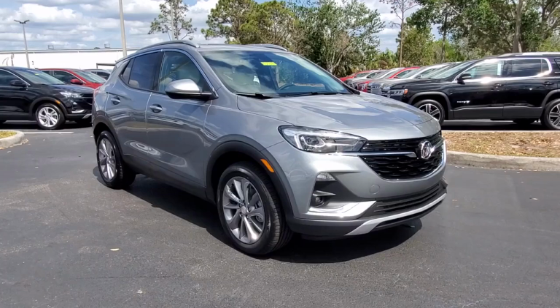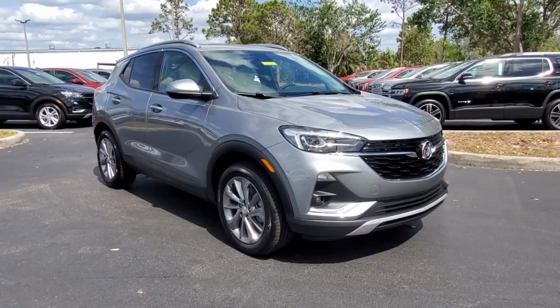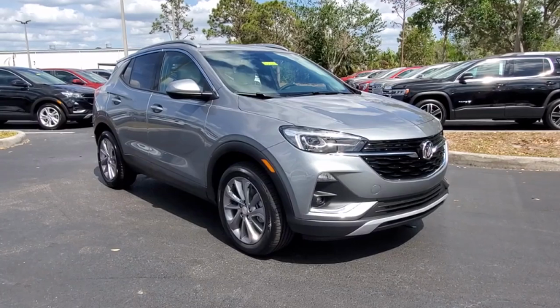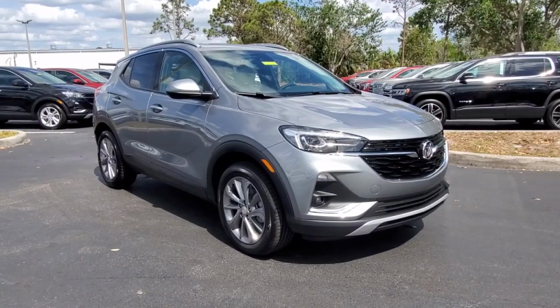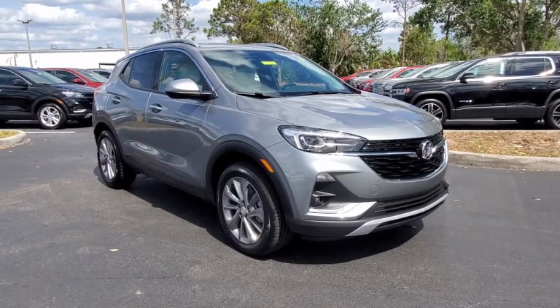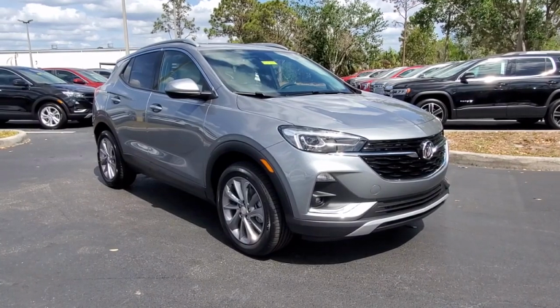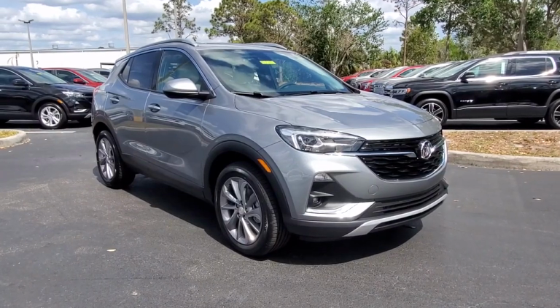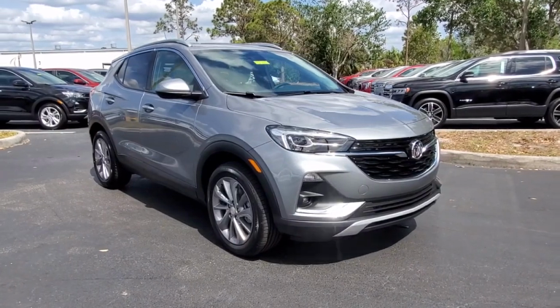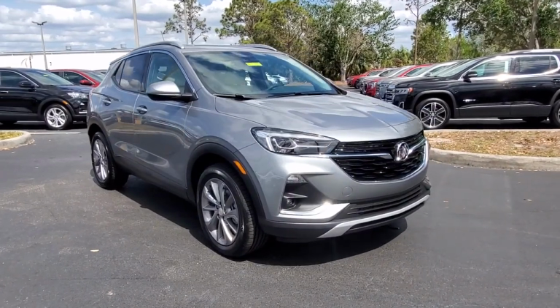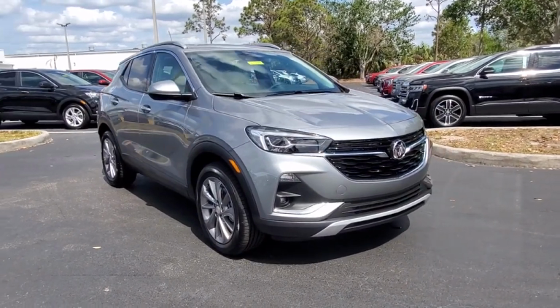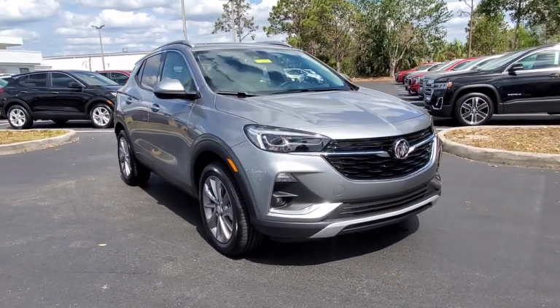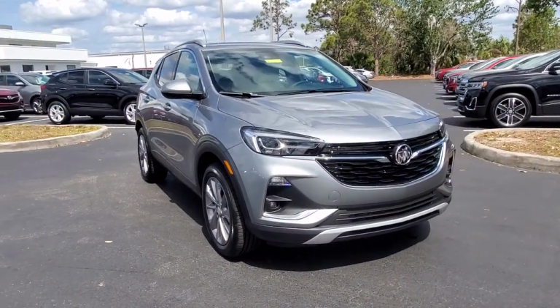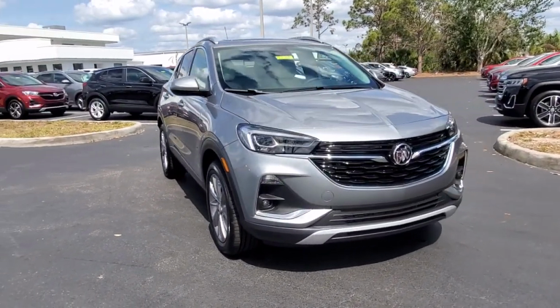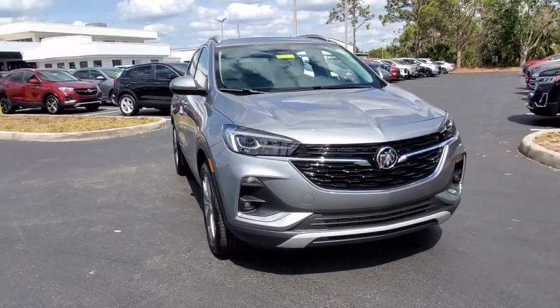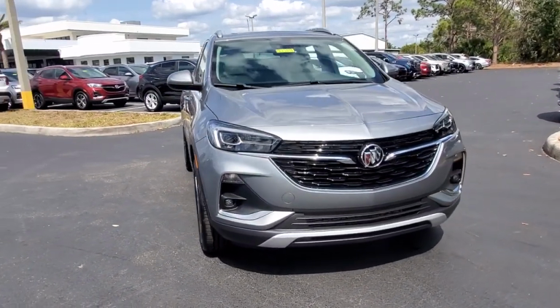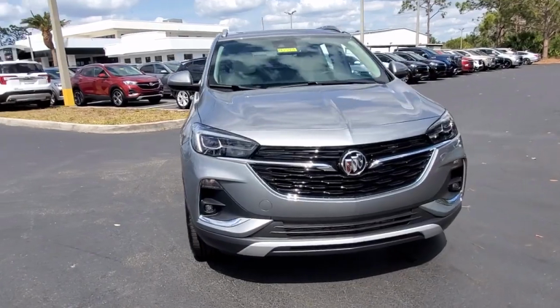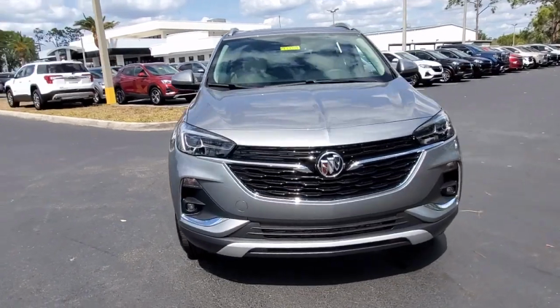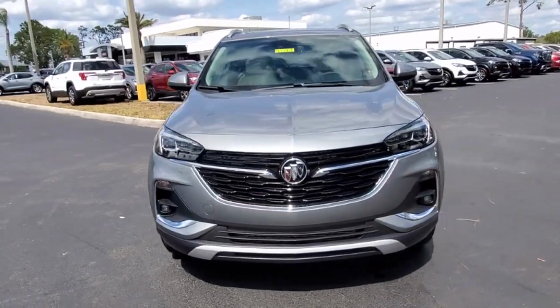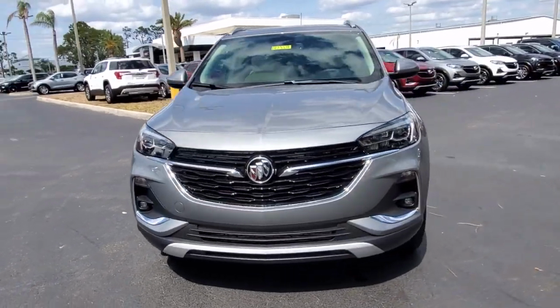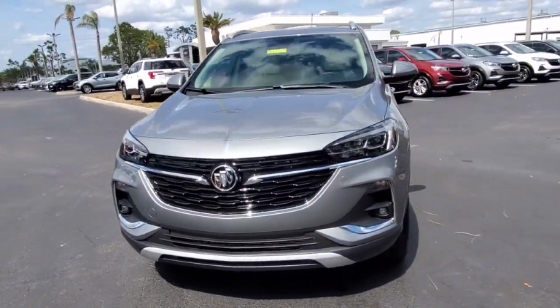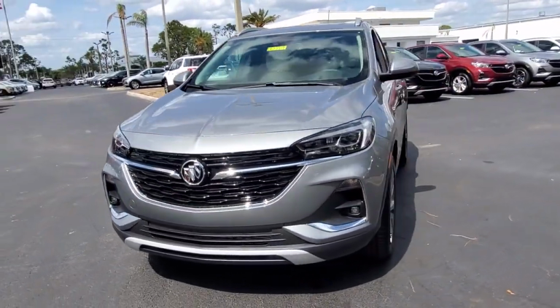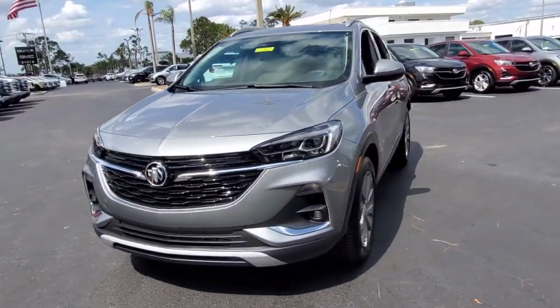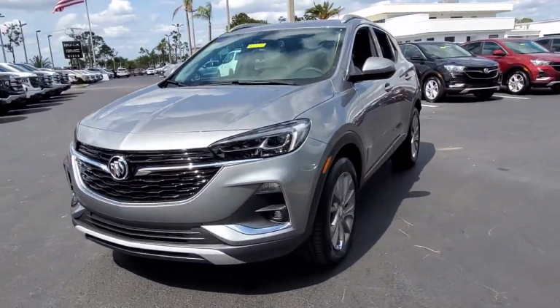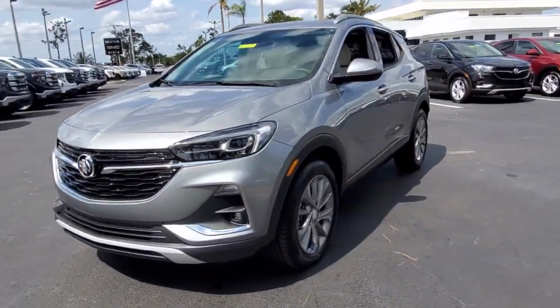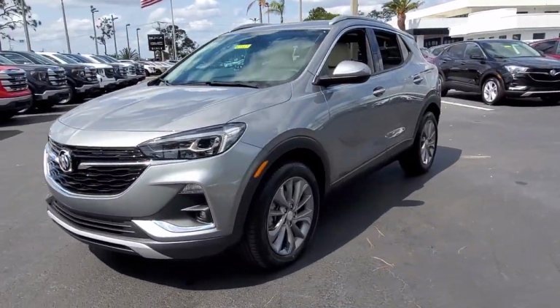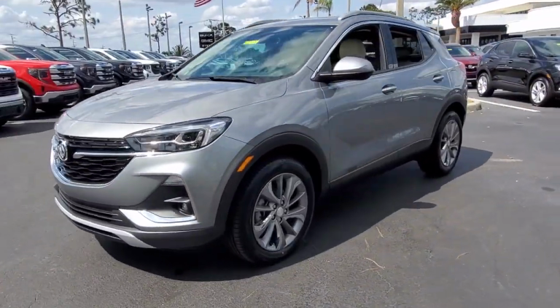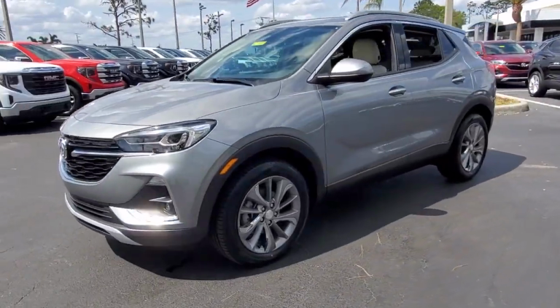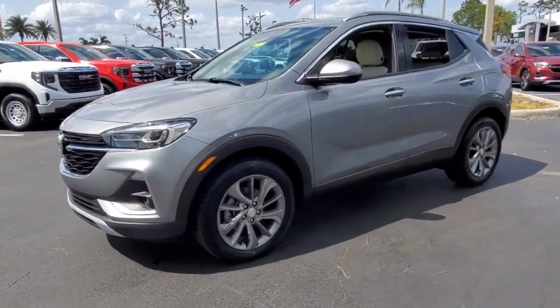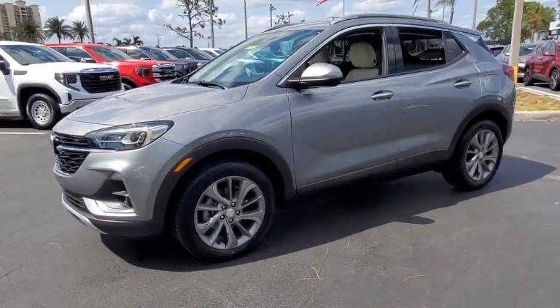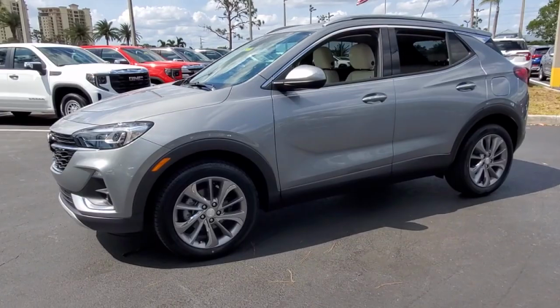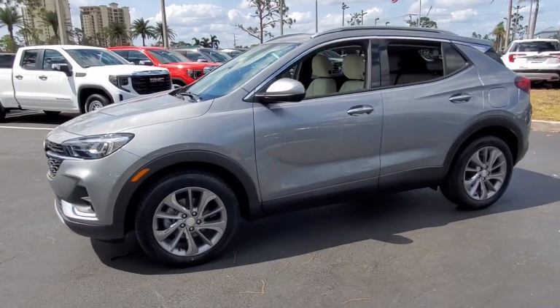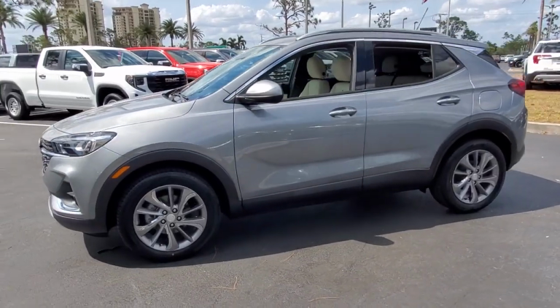Look no further than the 2023 Buick Encore. Have fun getting where you need to go in the sleek and nimble Encore, the small luxury SUV with a can-do attitude.